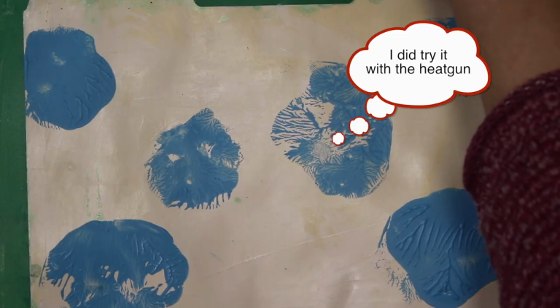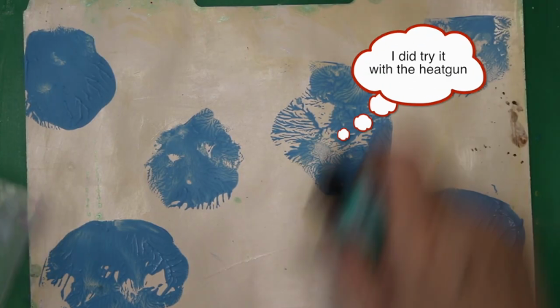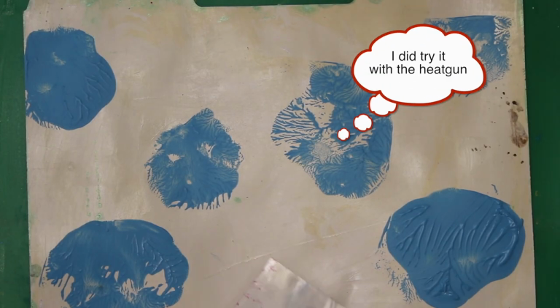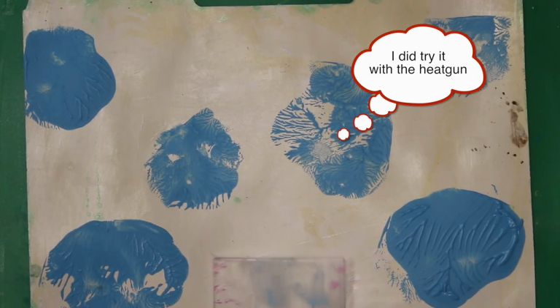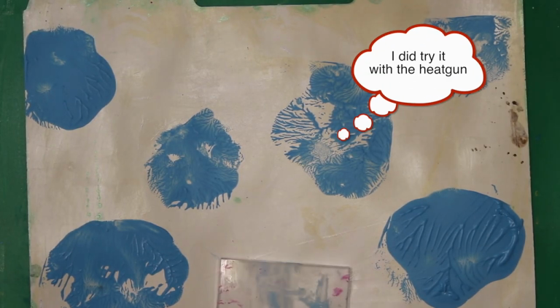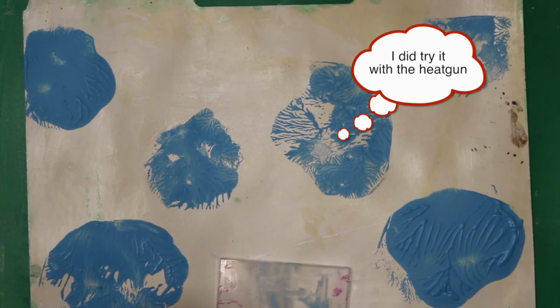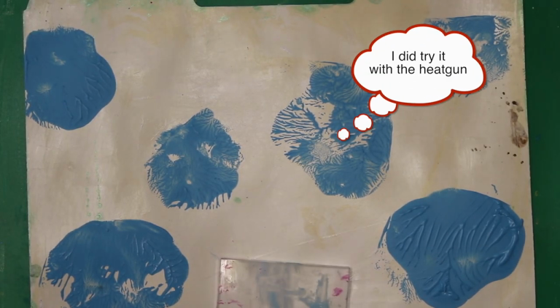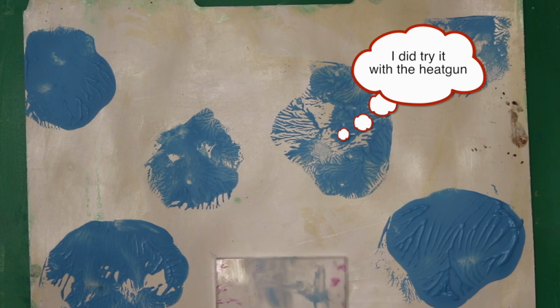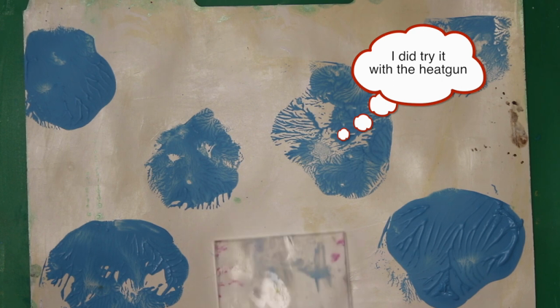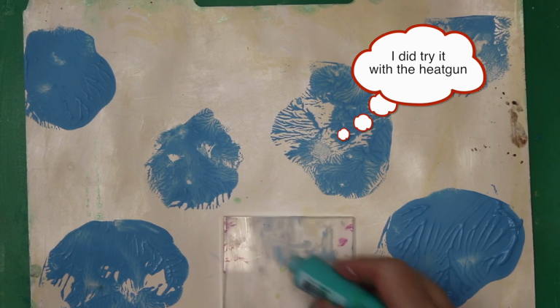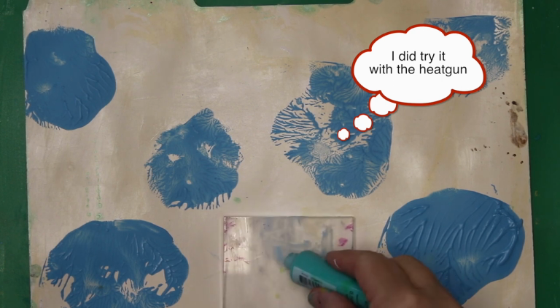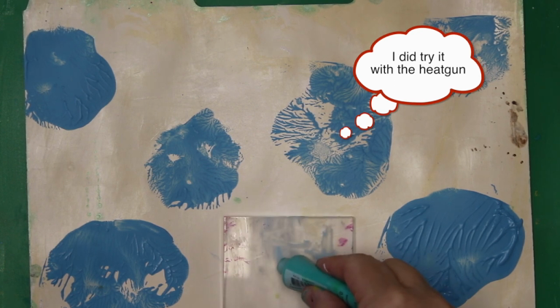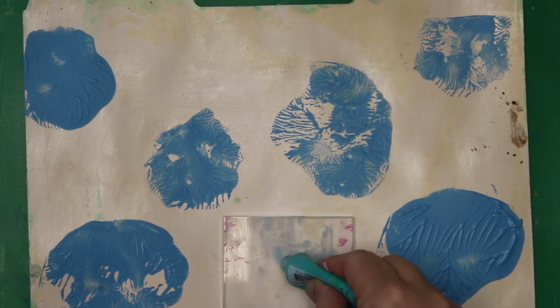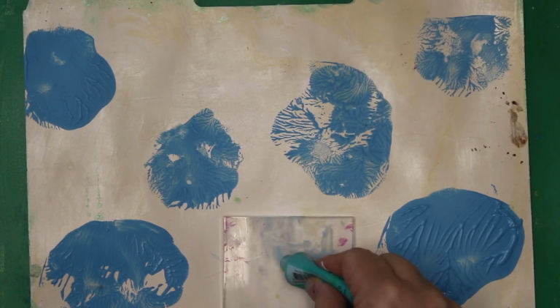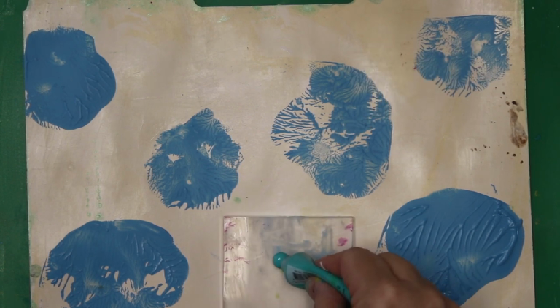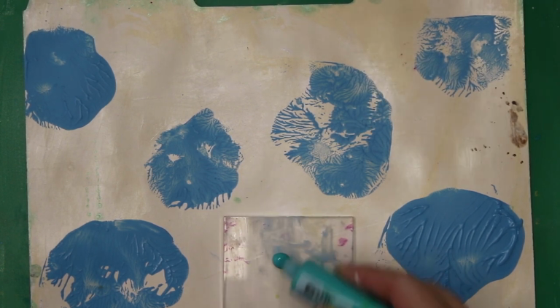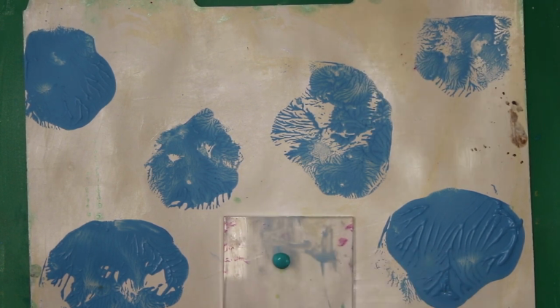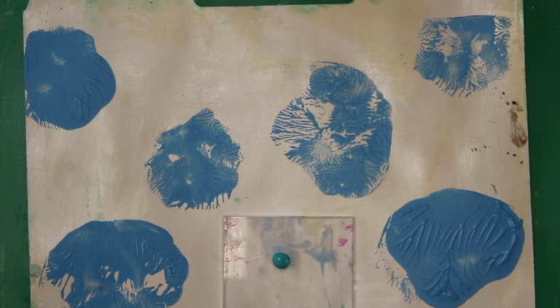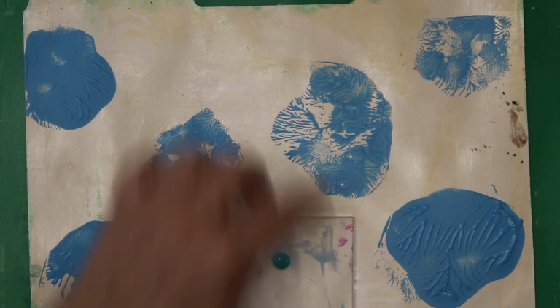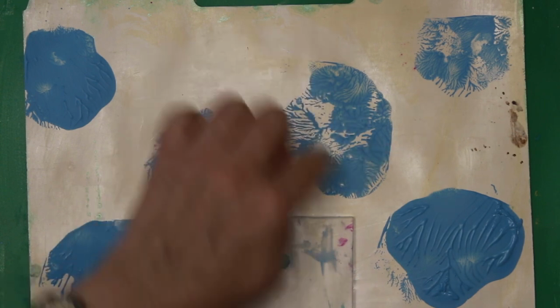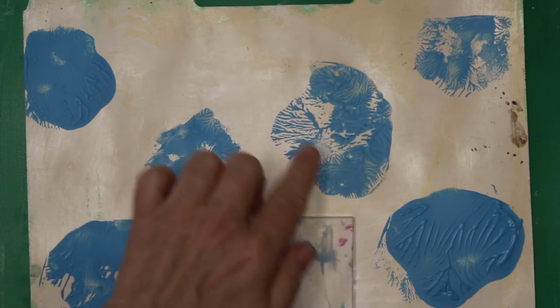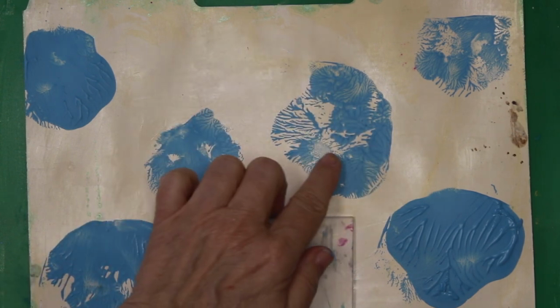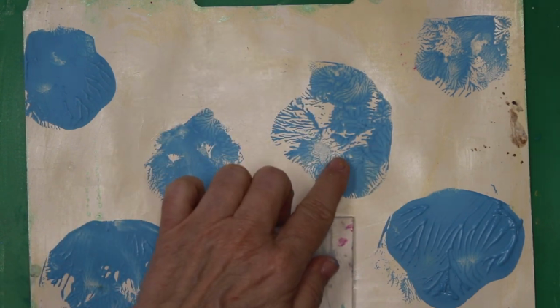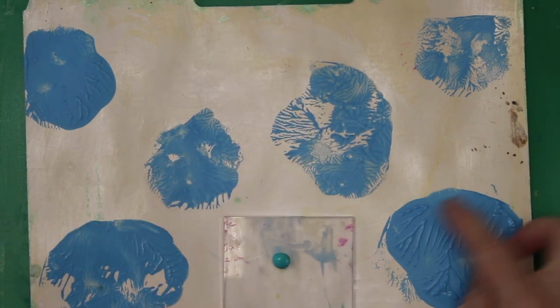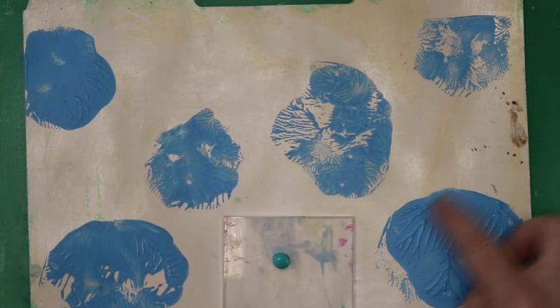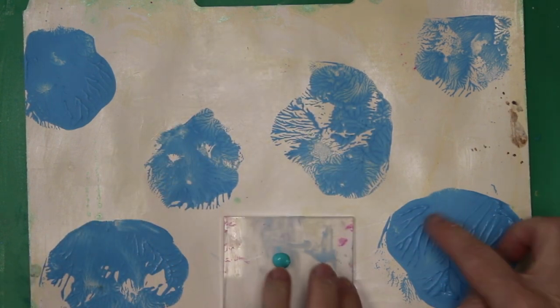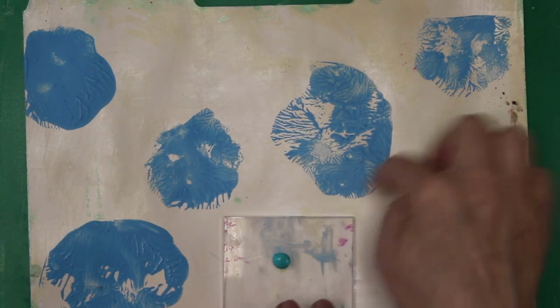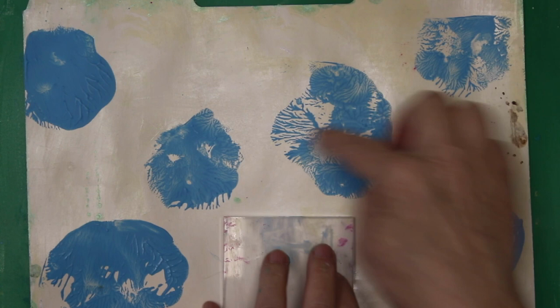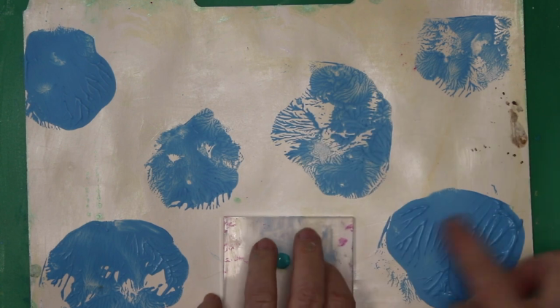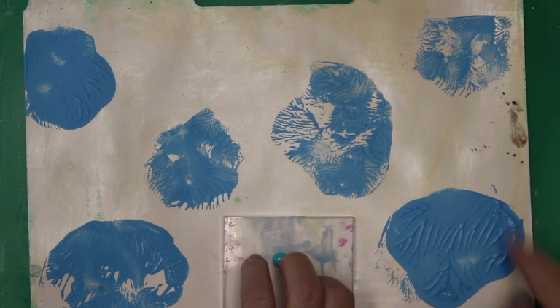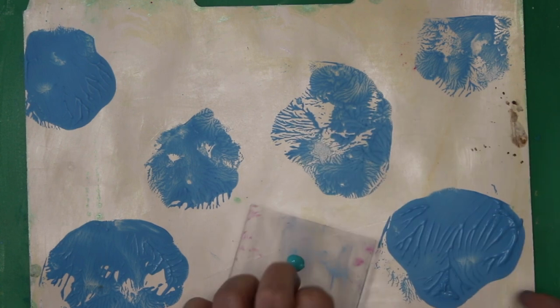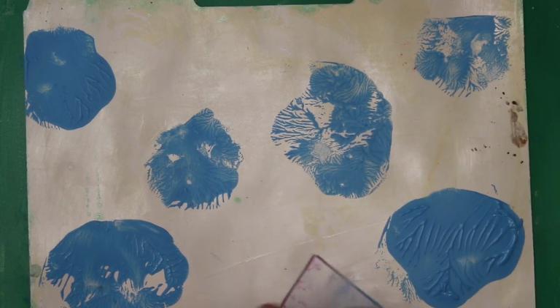Going in with the green. This time I try to make a little bit less paint on my acrylic block. I actually prefer this kind of pattern better than the really big blob.